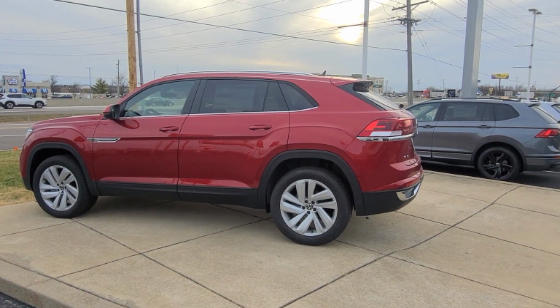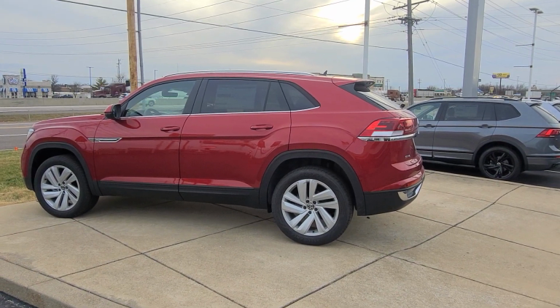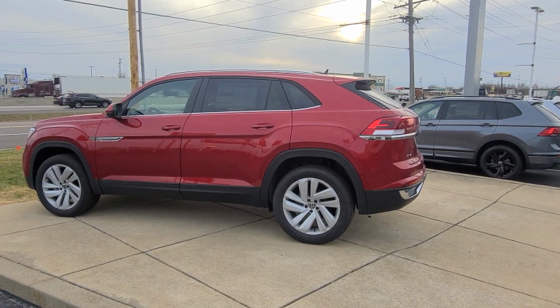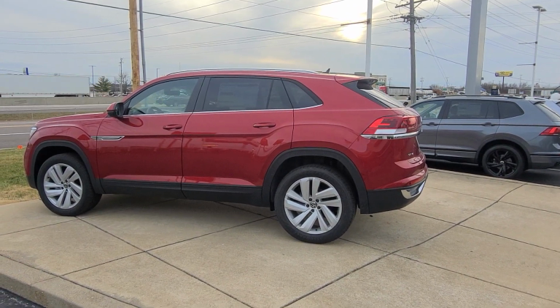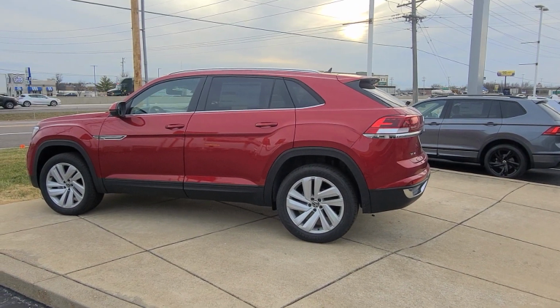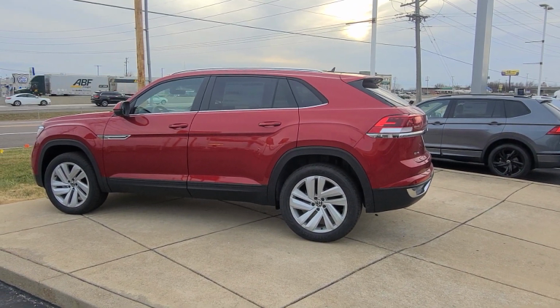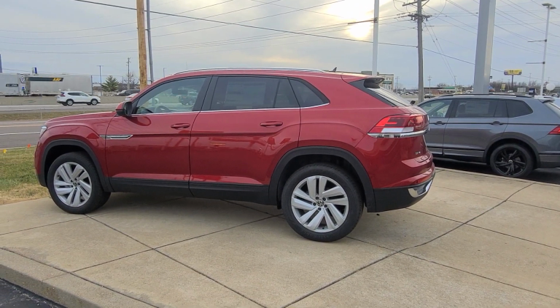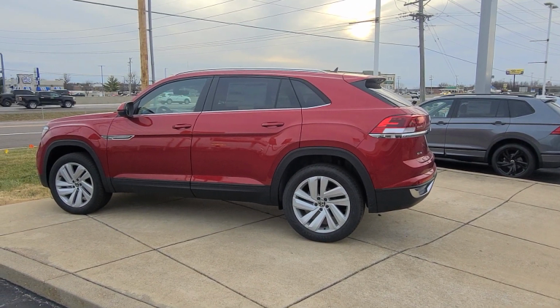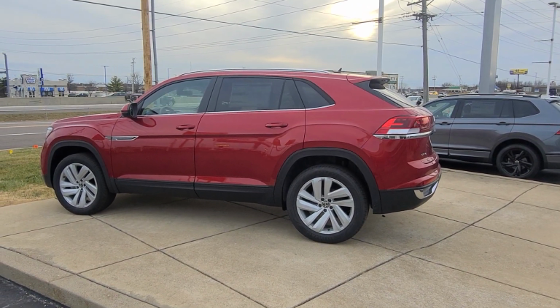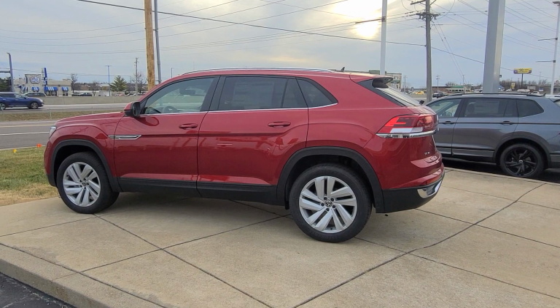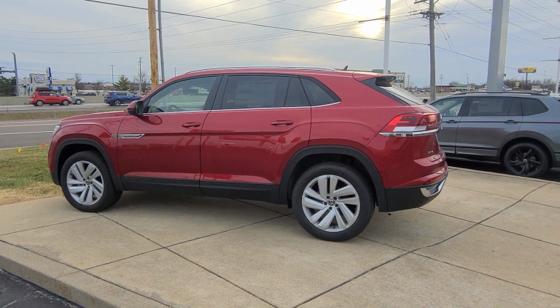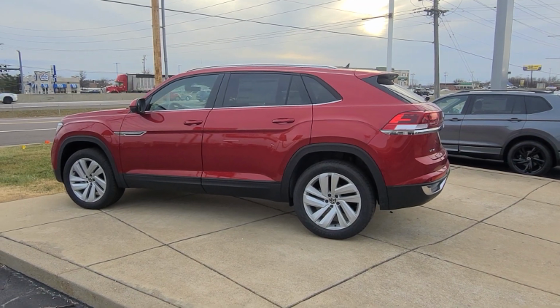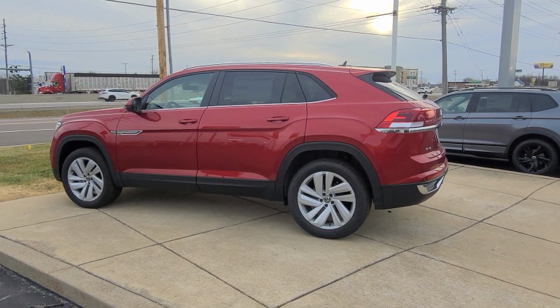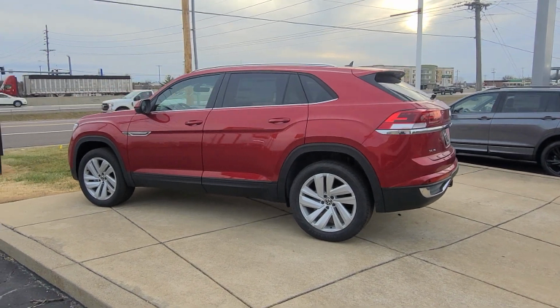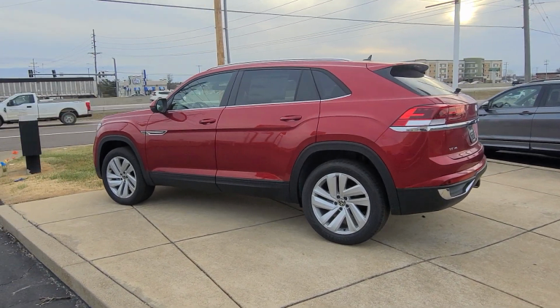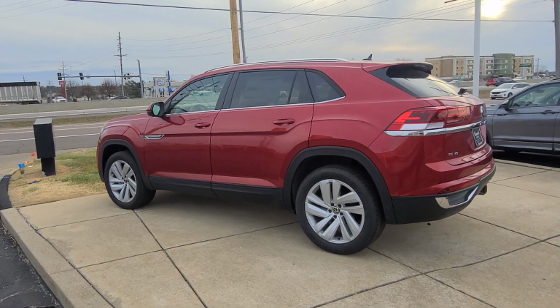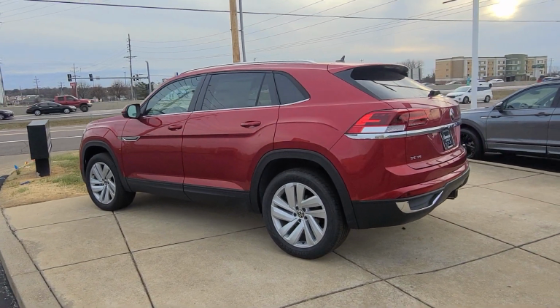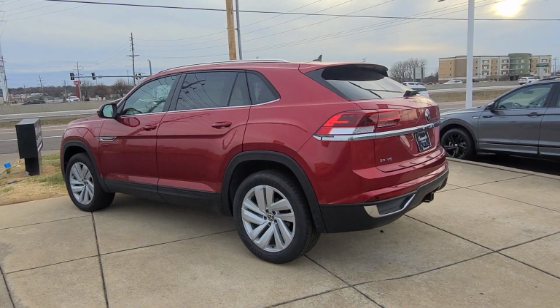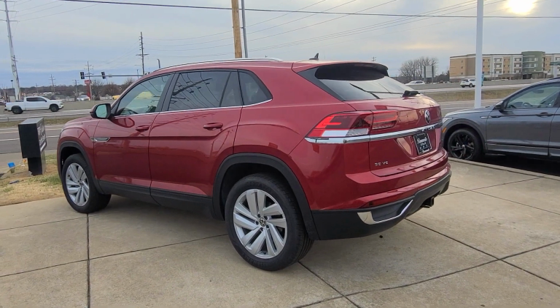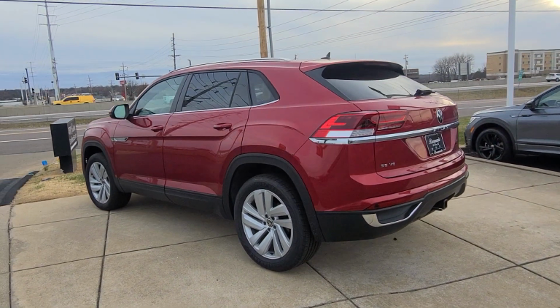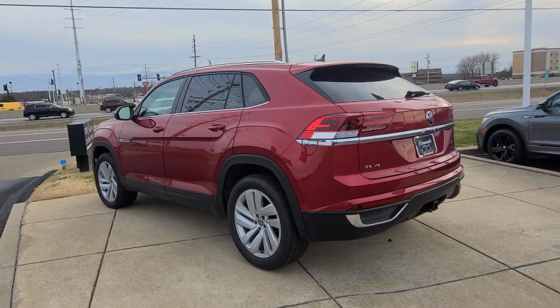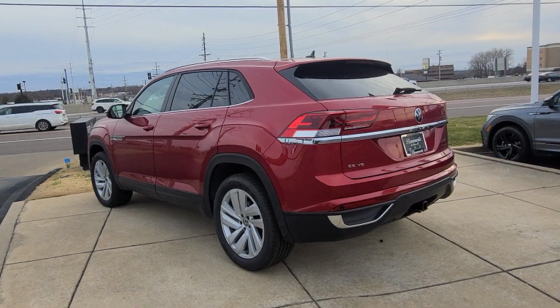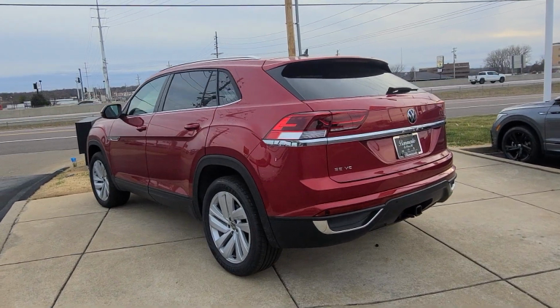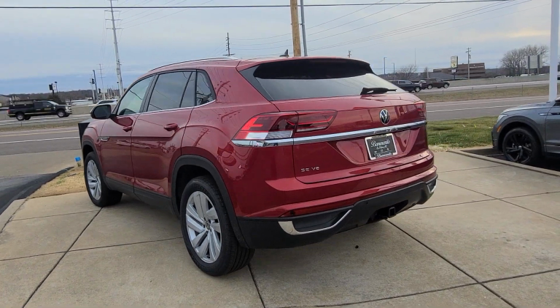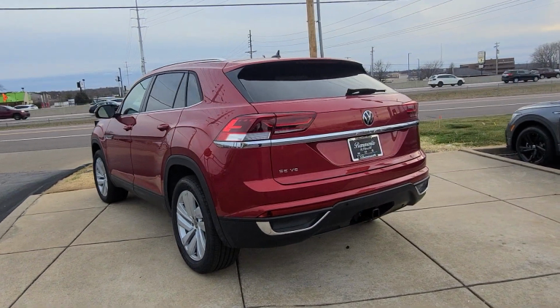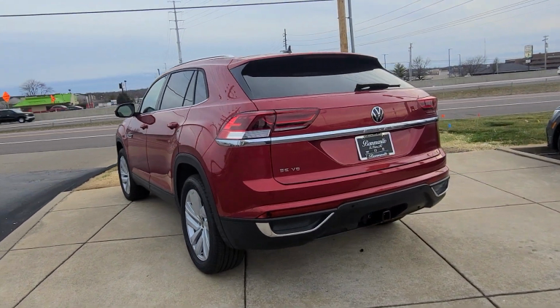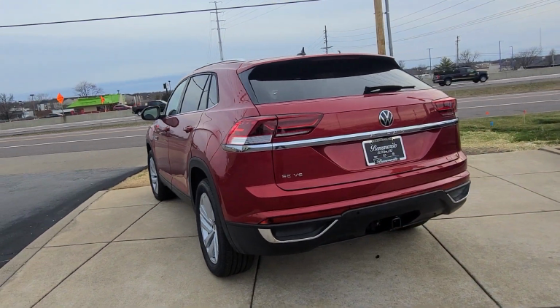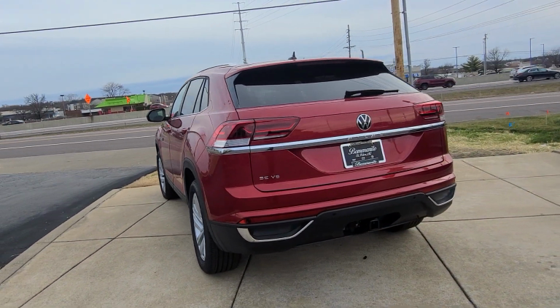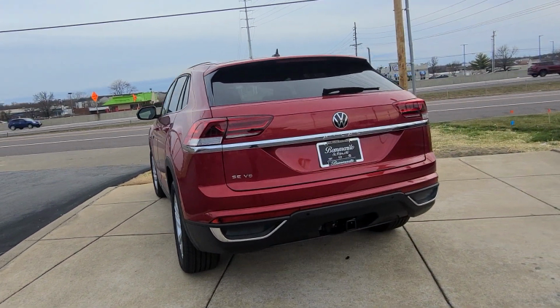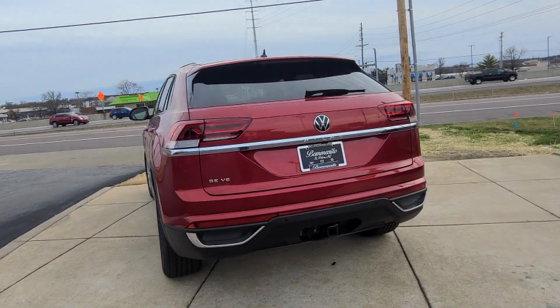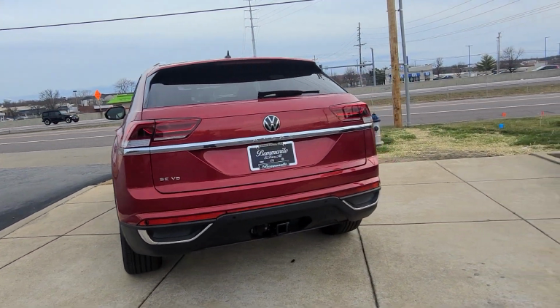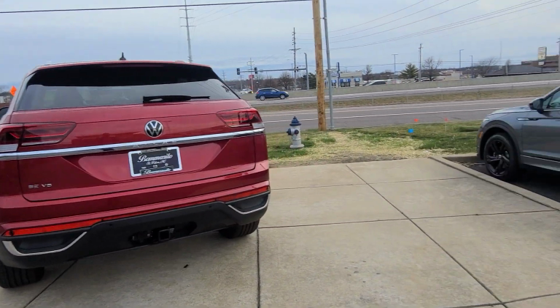Hello guys, this is Reece from Bomberido St. Peter's Volkswagen in St. Louis with an inventory update. This is a 2023 Volkswagen Atlas Cross Sport SE Tech V6 front-wheel drive, aurora red, black interior, panoramic sunroof.